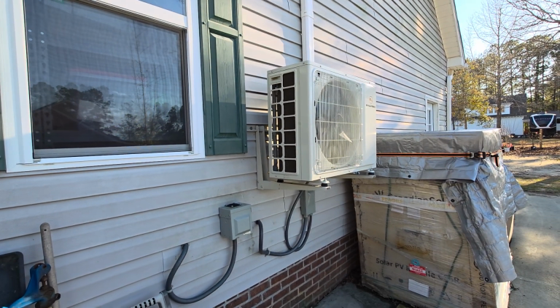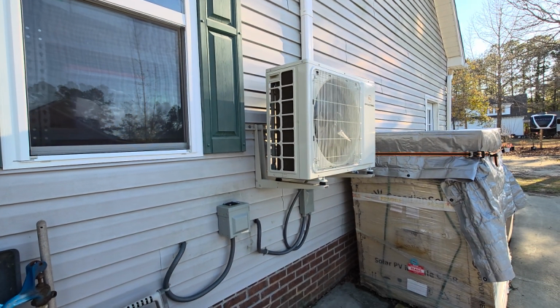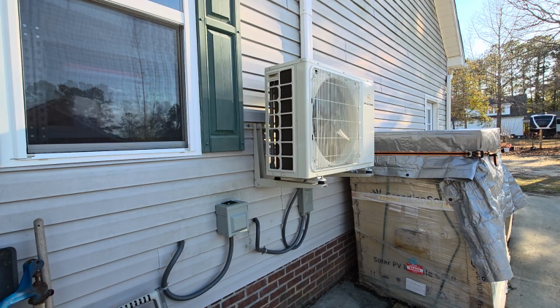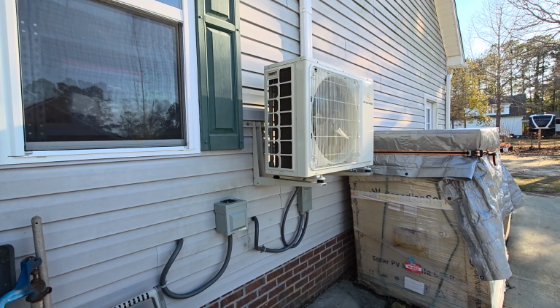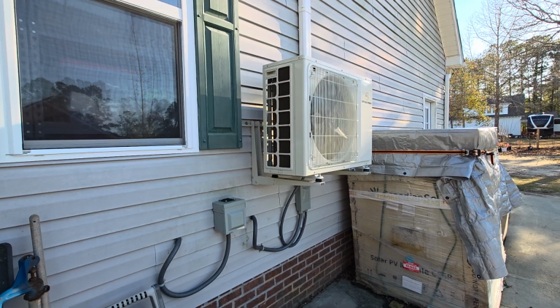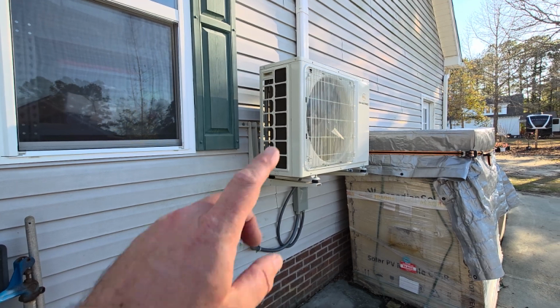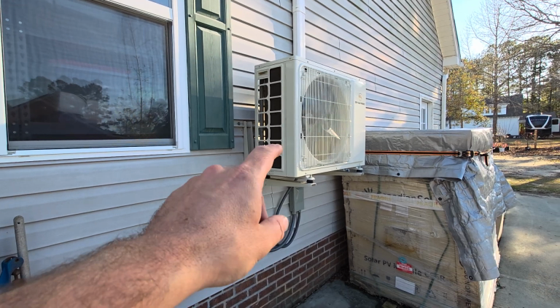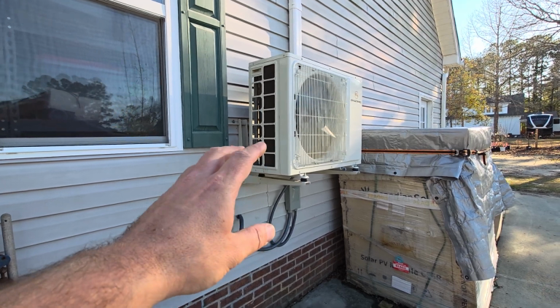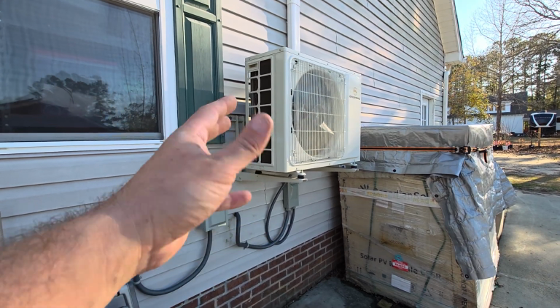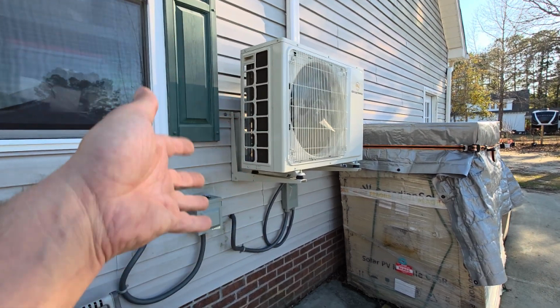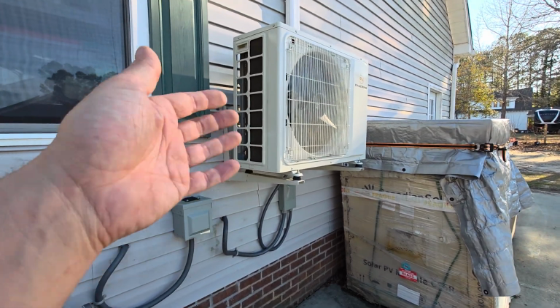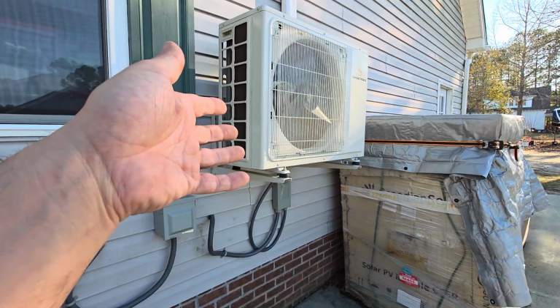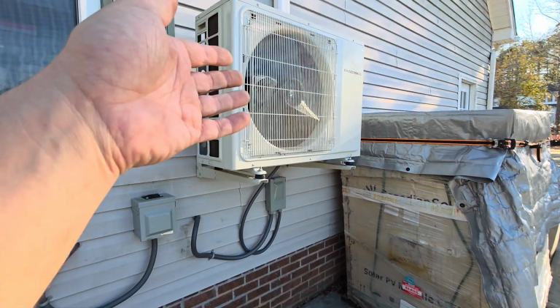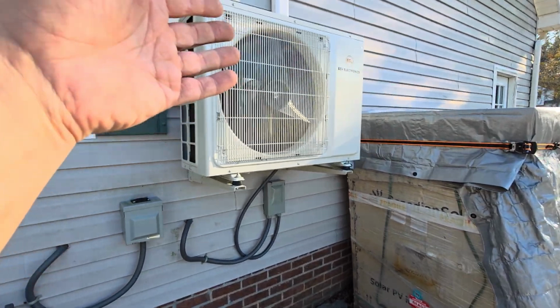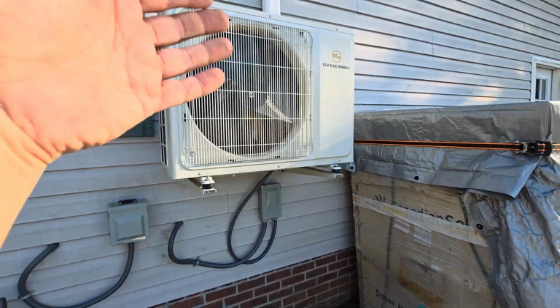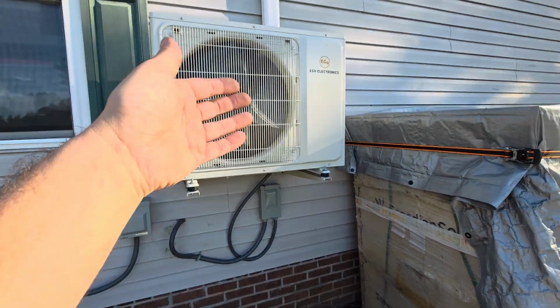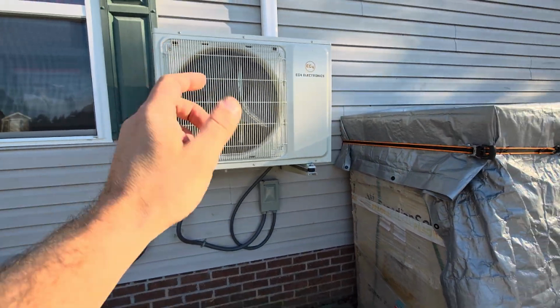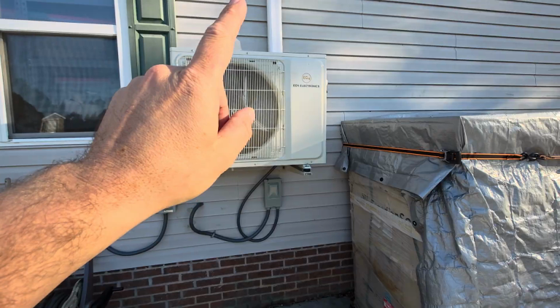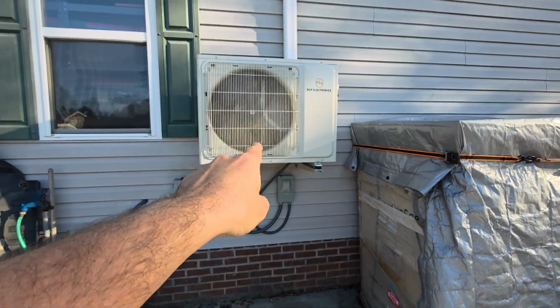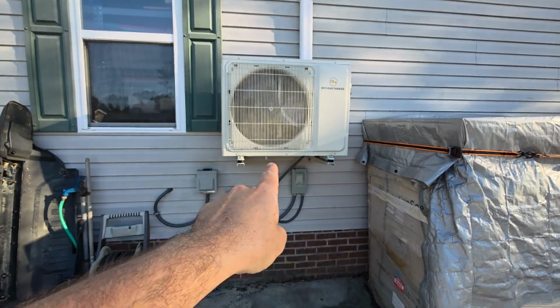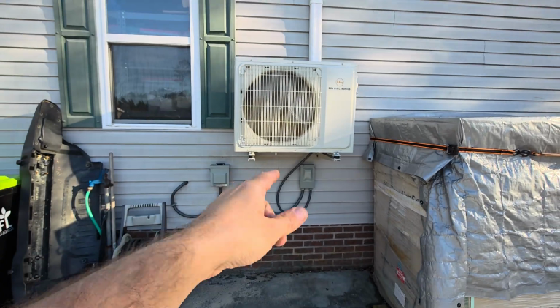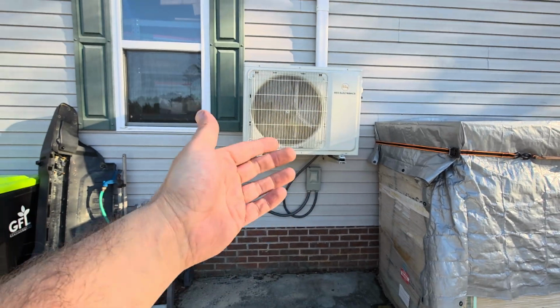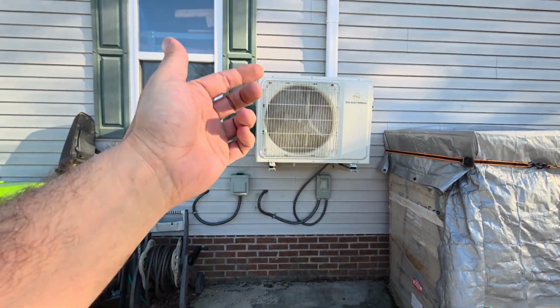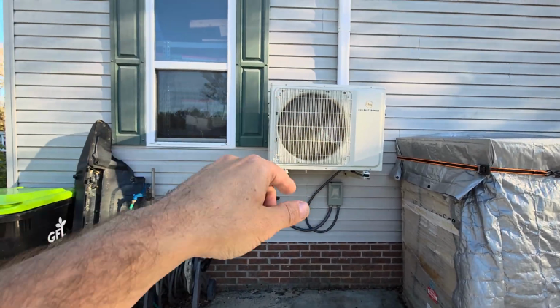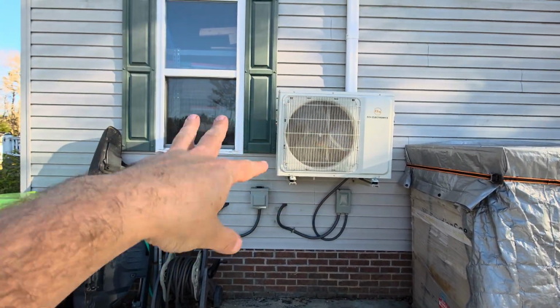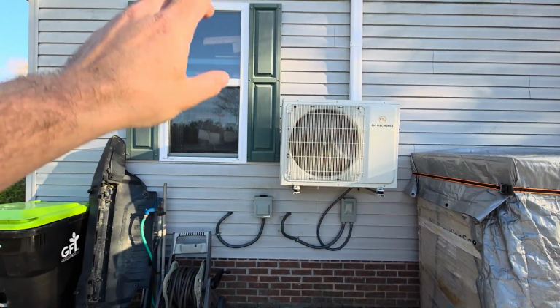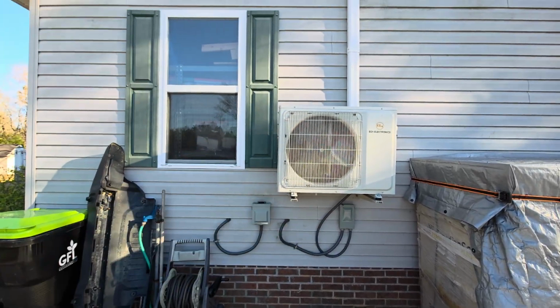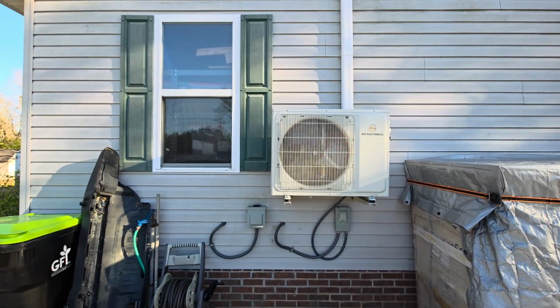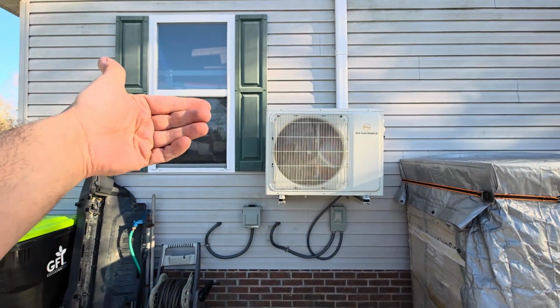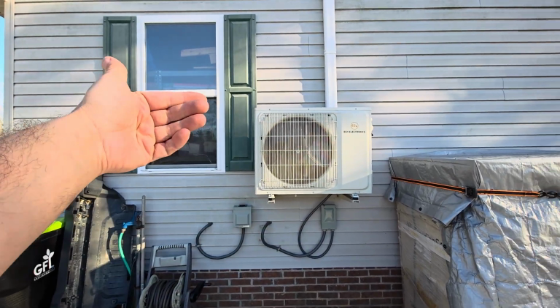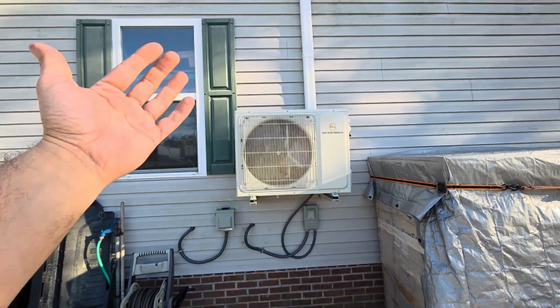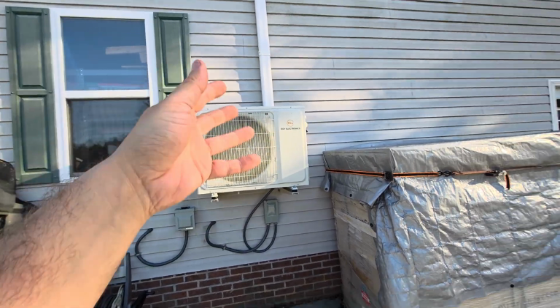I haven't used the central air units since installing these. But what I have done is ordered a third one, which will be here on Tuesday. I'll do an install, which will then cool my whole garage.